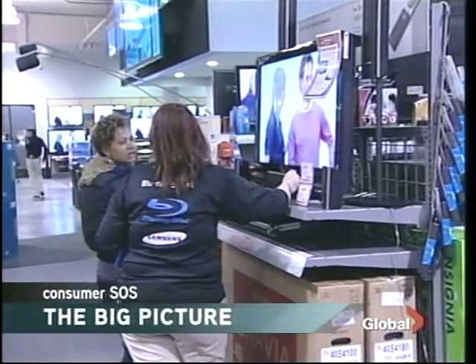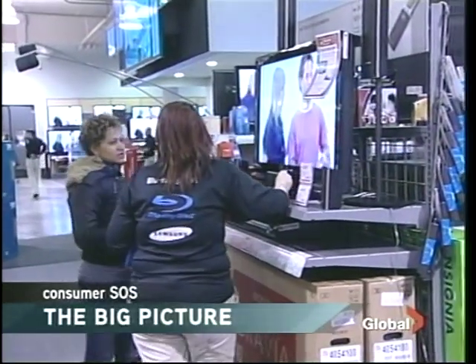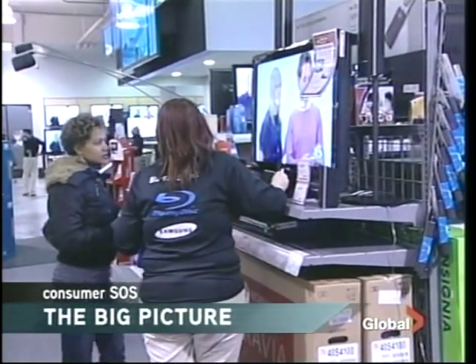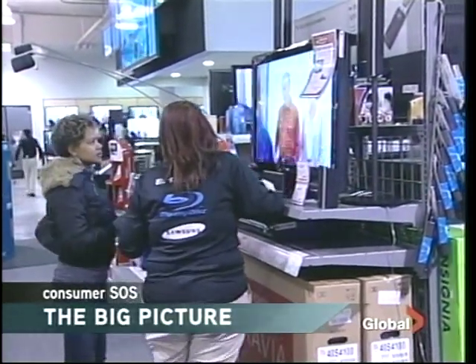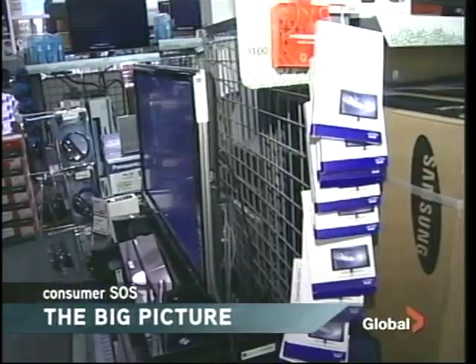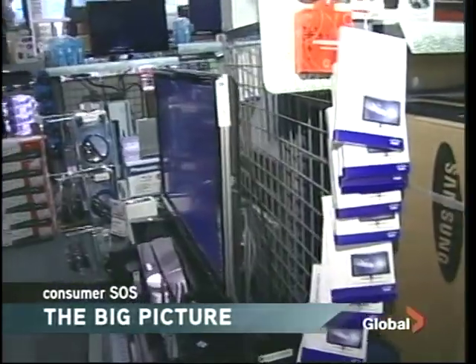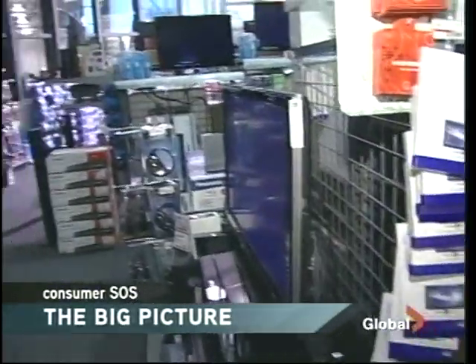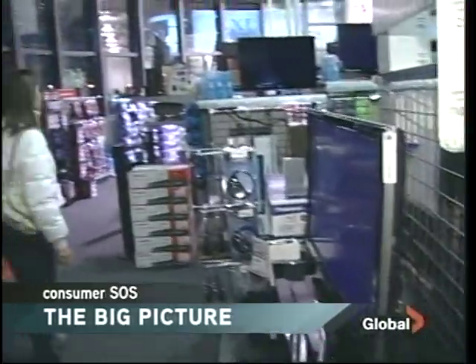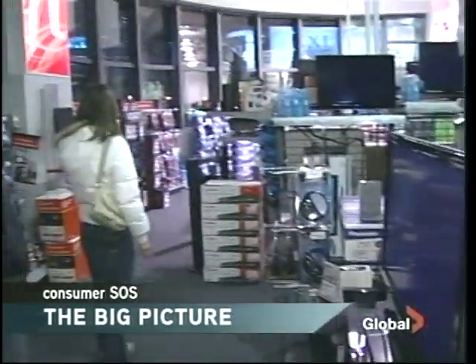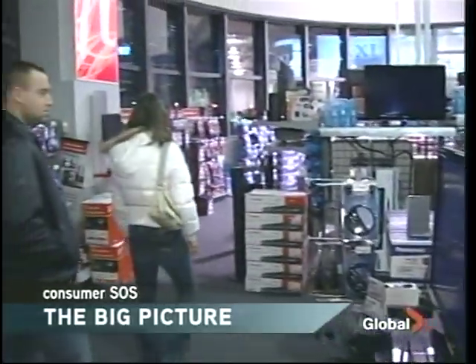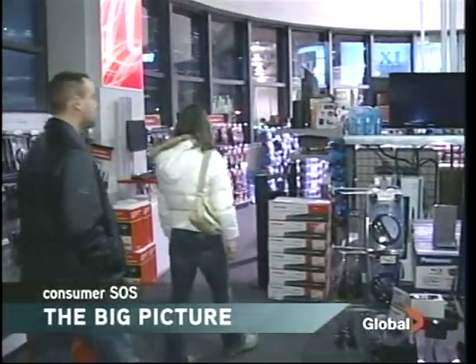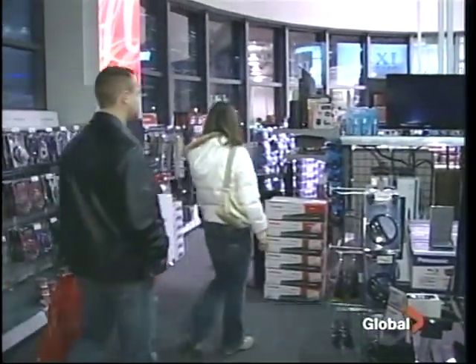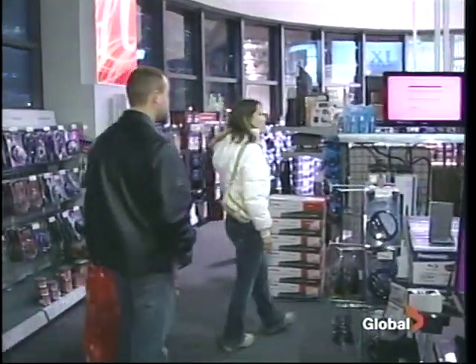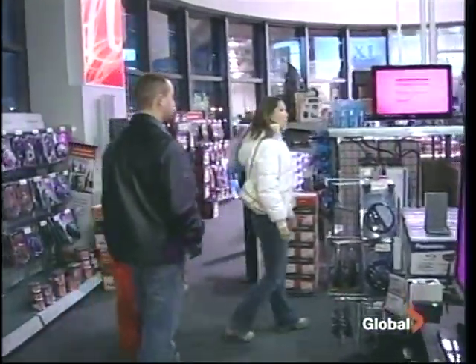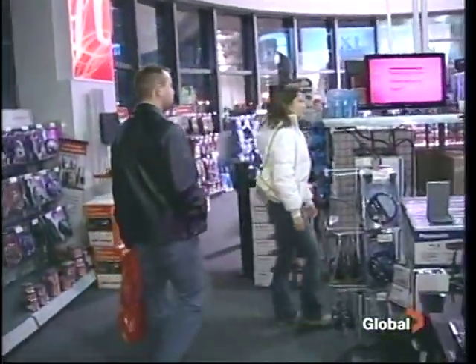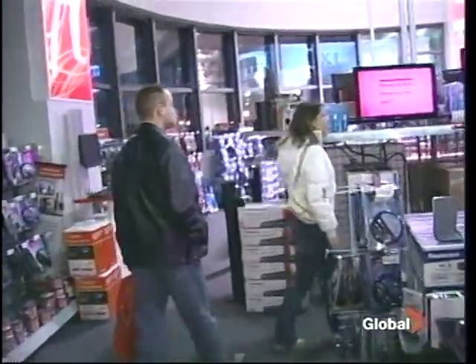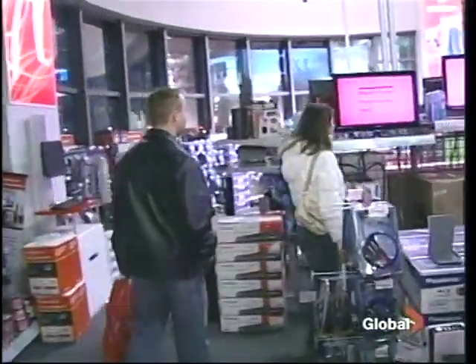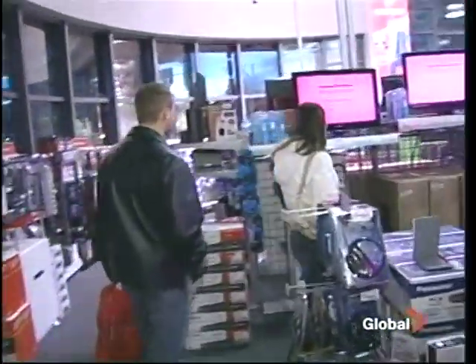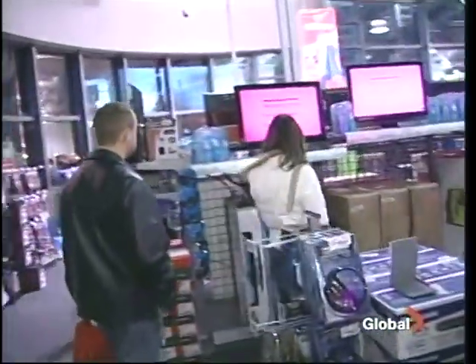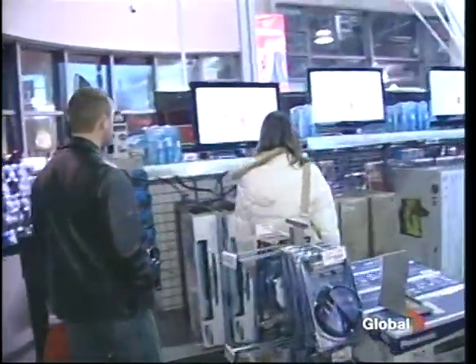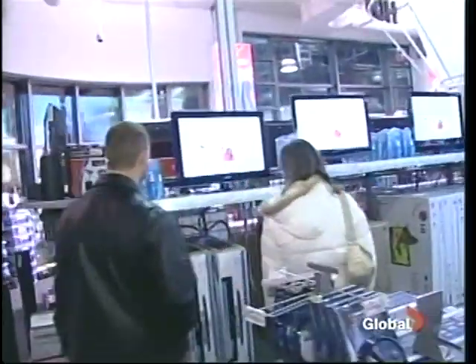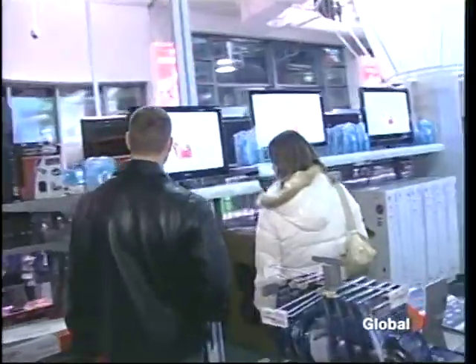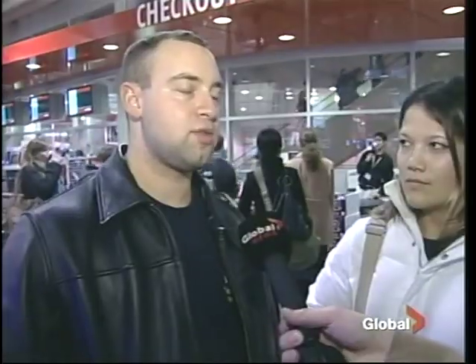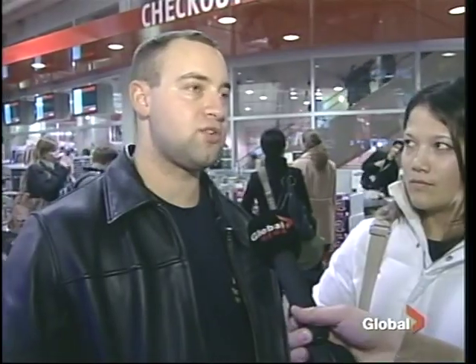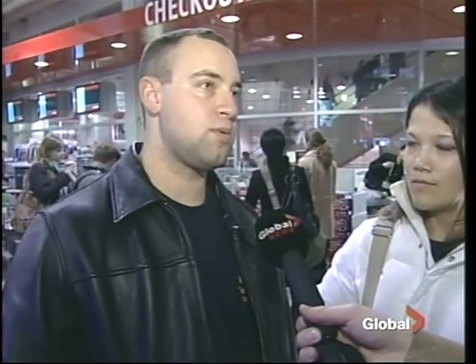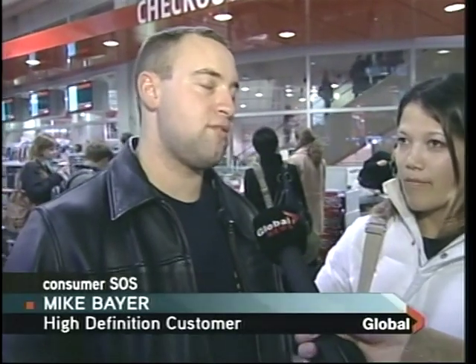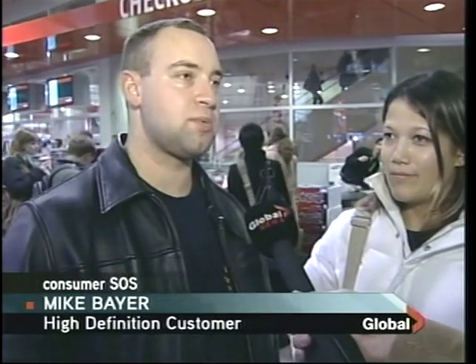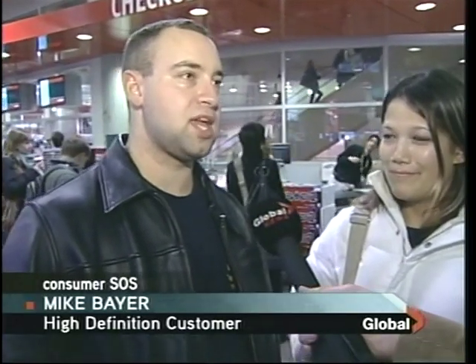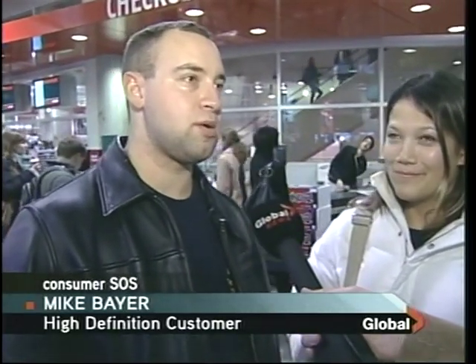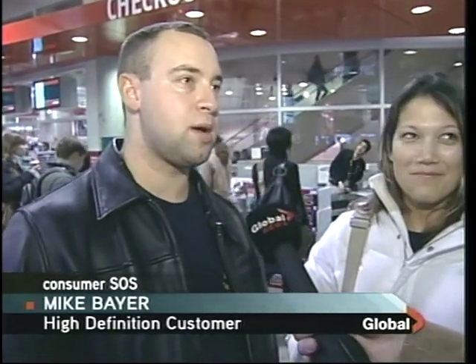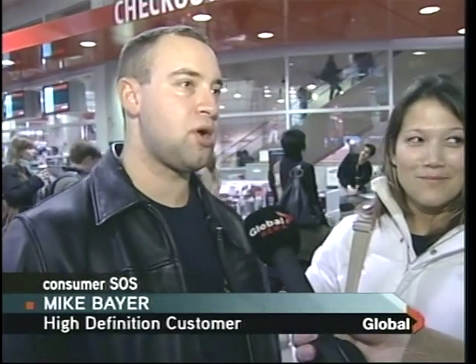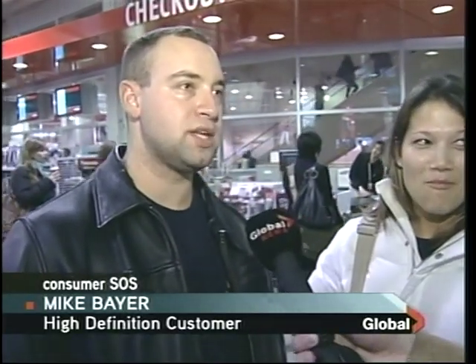Like many in the market for high definition this holiday season, Mike Baer is a little overwhelmed by the variety and the costs. Especially with the economy the way it is right now, everybody's got to be thinking about how big the pocketbook is.